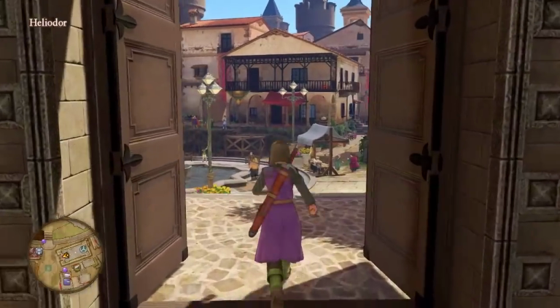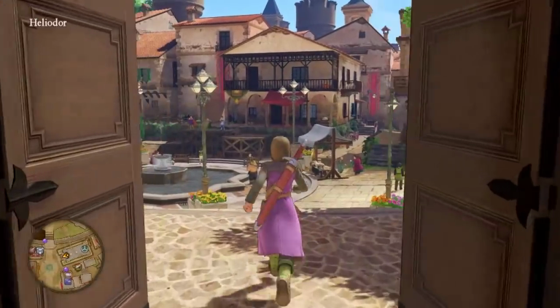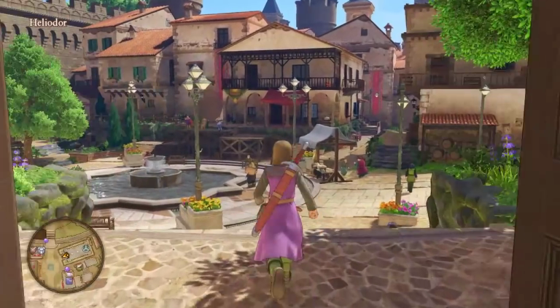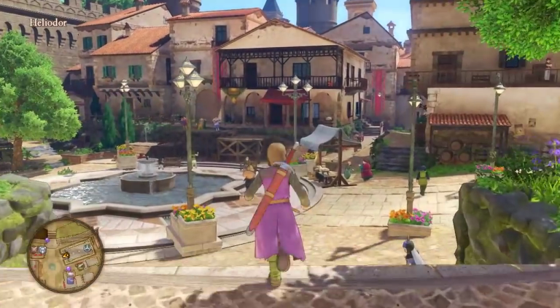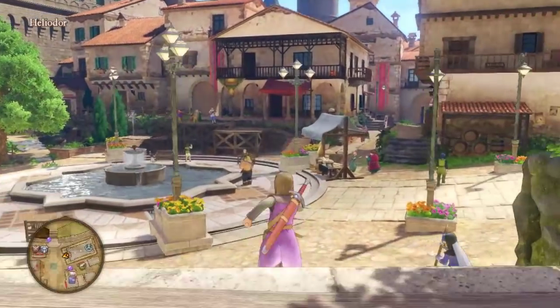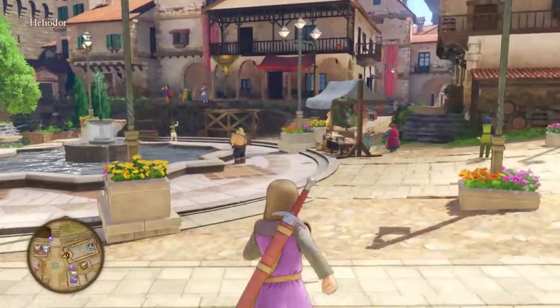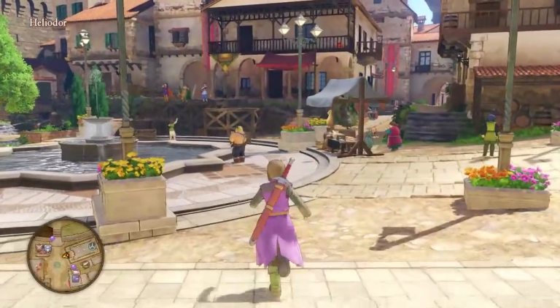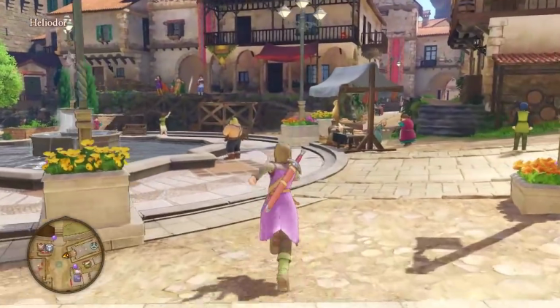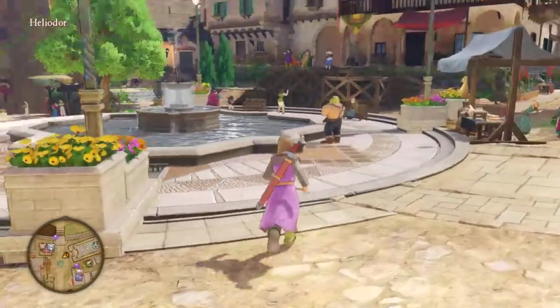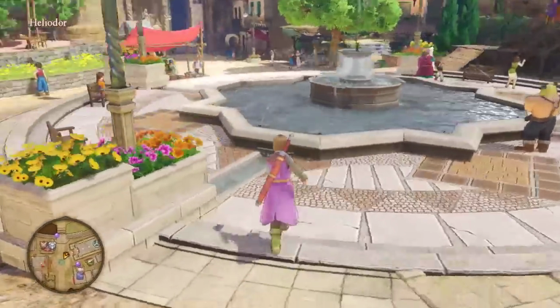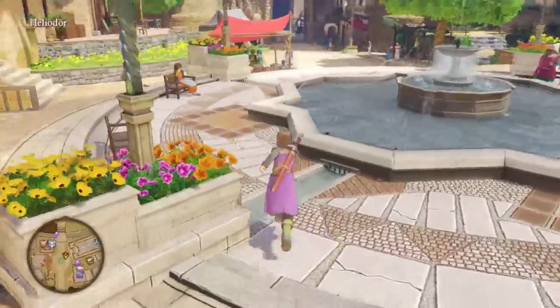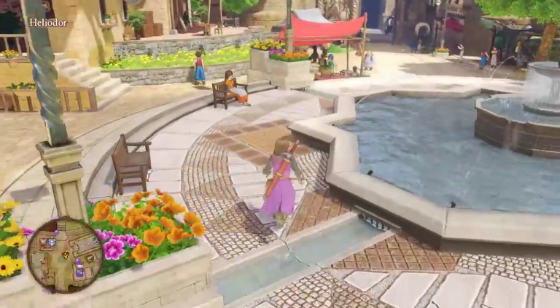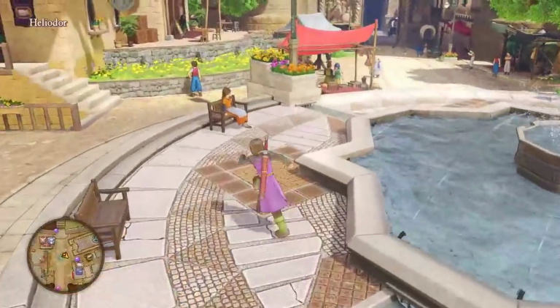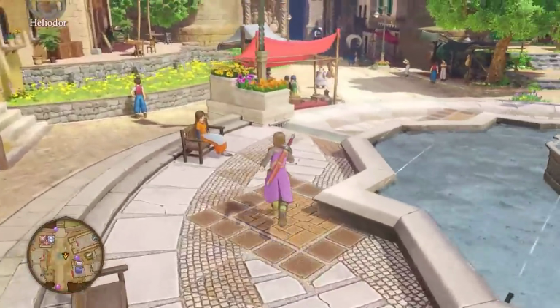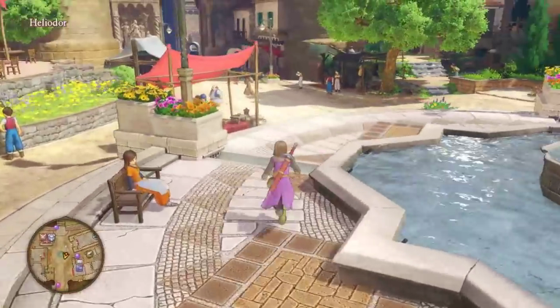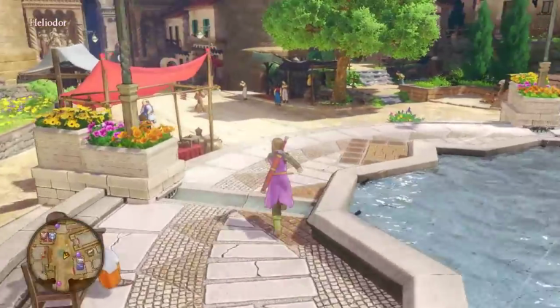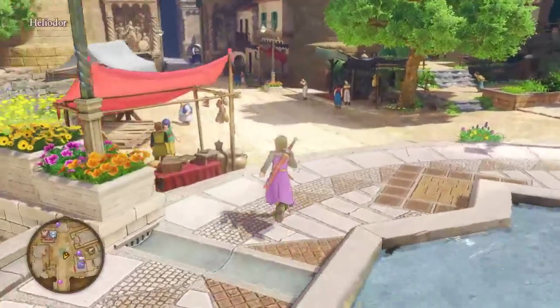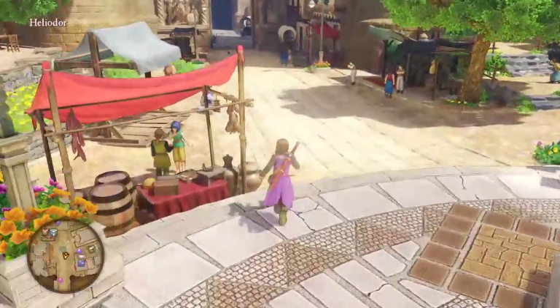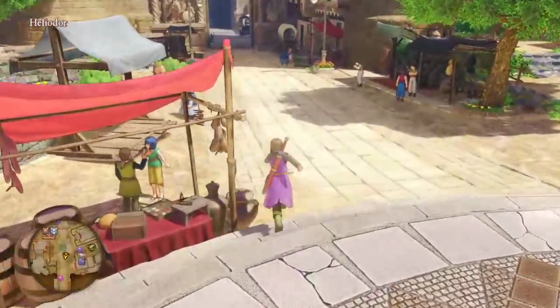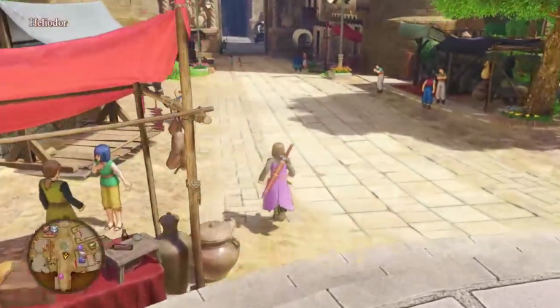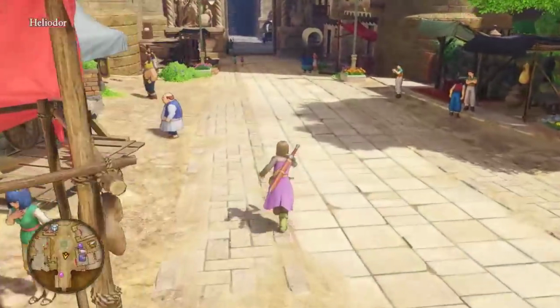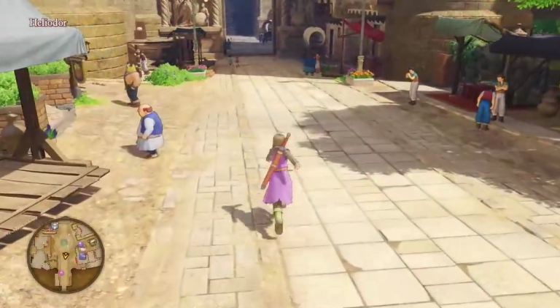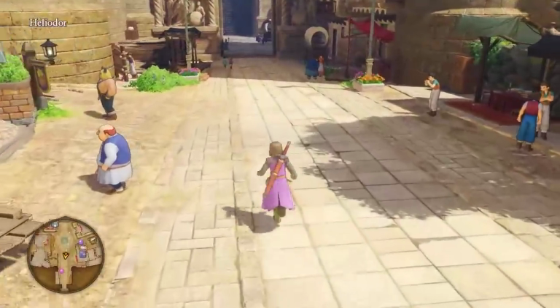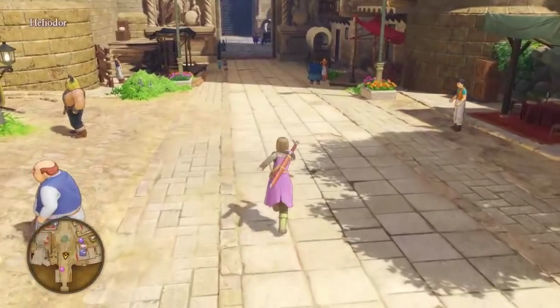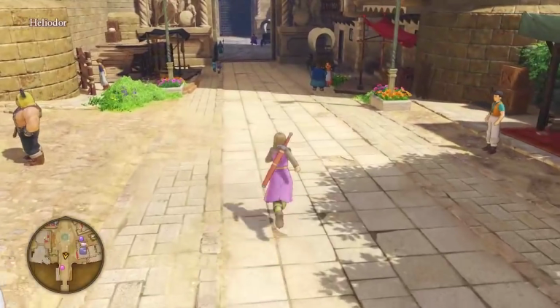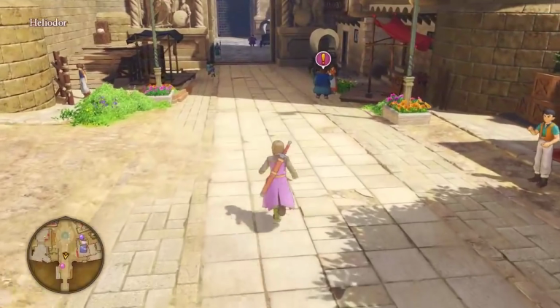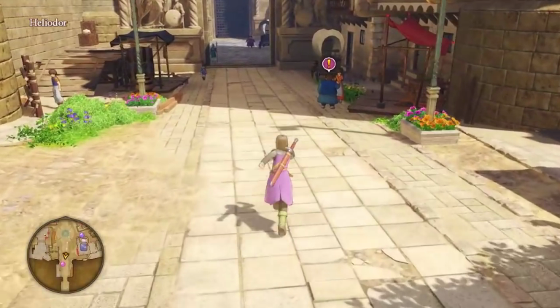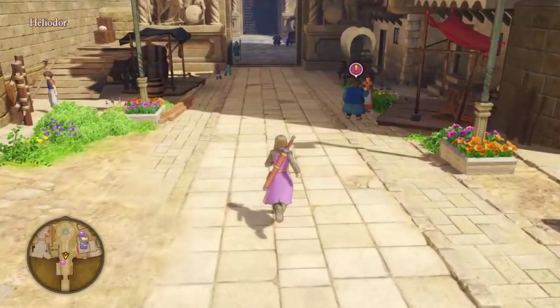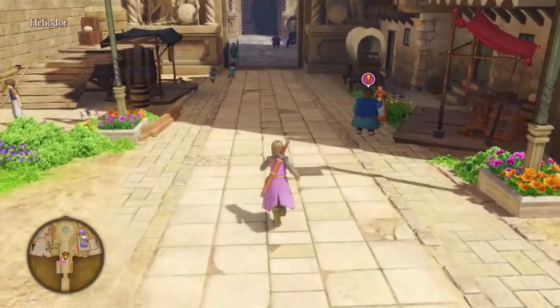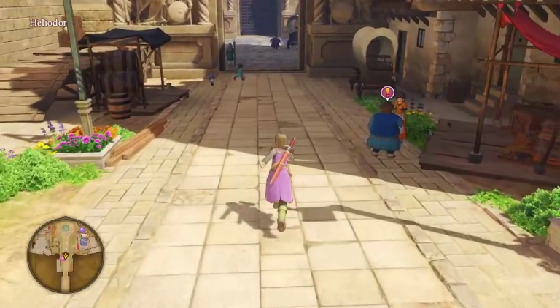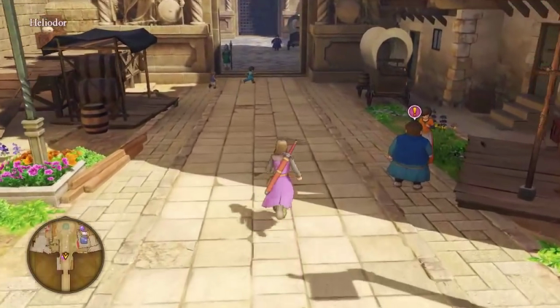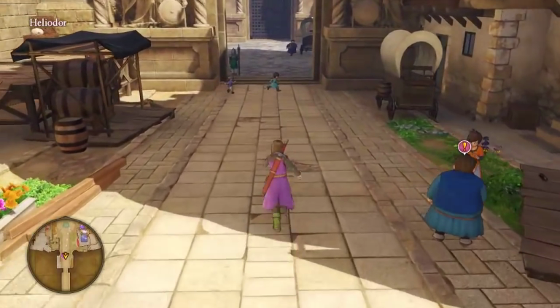Welcome to Heliodor, the first city in Dragon Quest XI. We're going to talk about city design and asset reuse today. The first thing we're going to need to talk about is the layout of Heliodor.